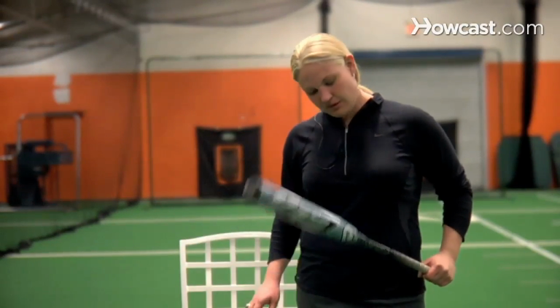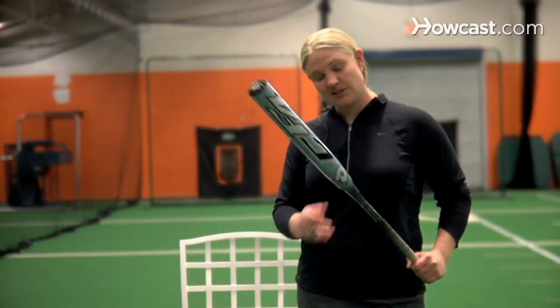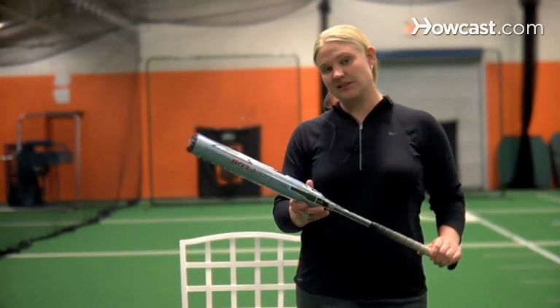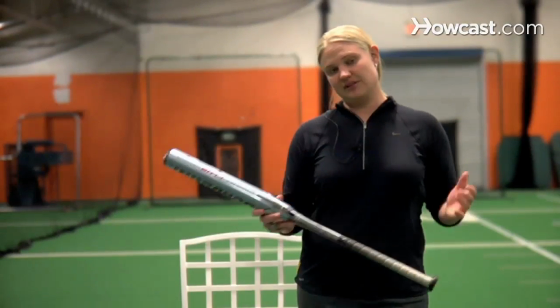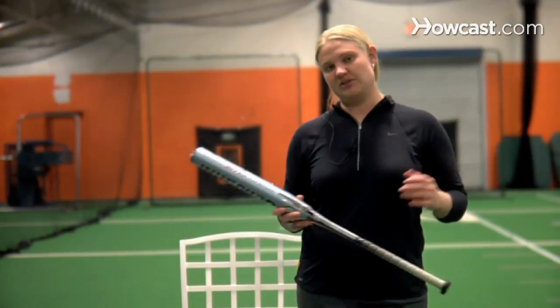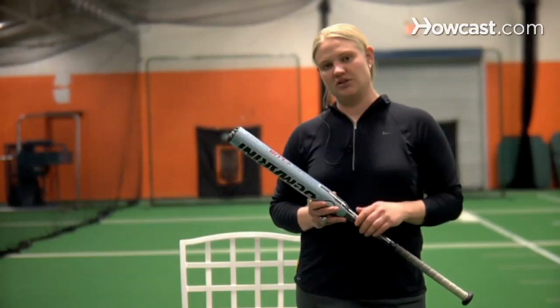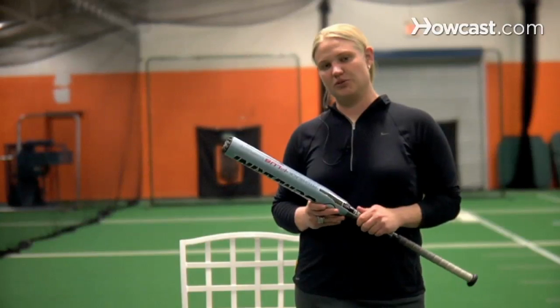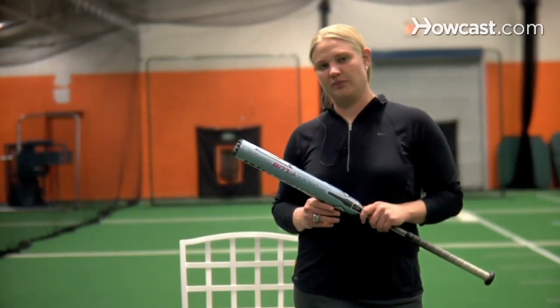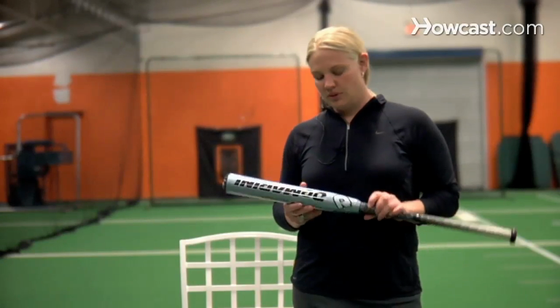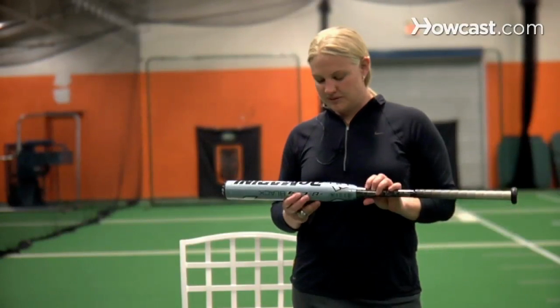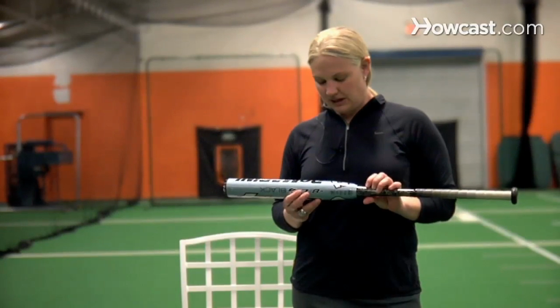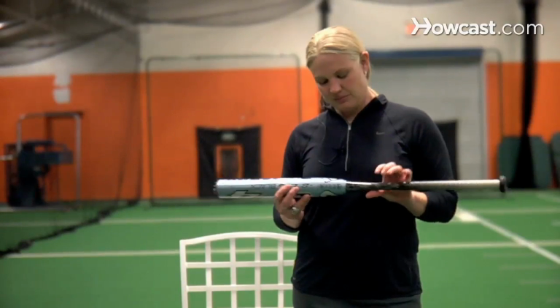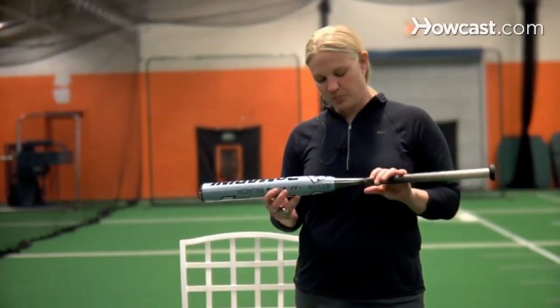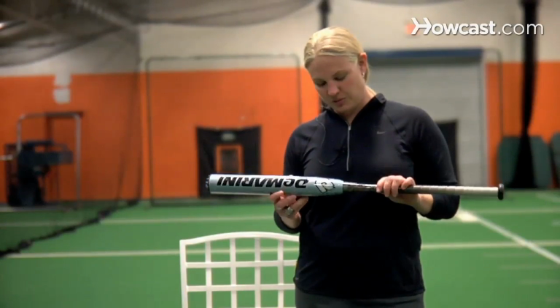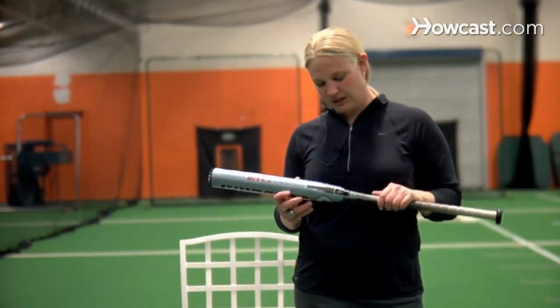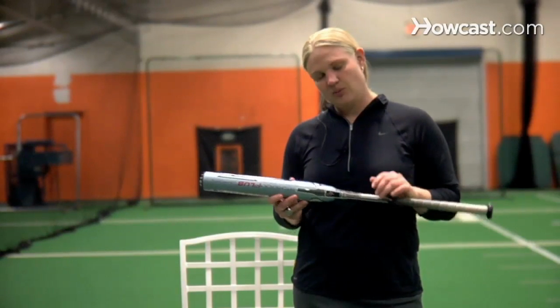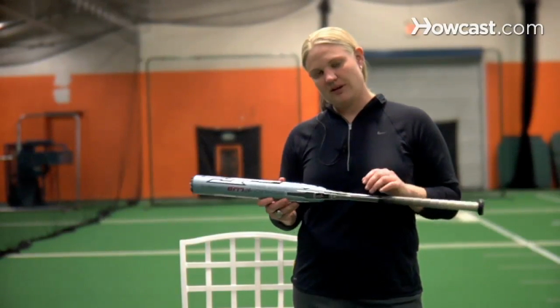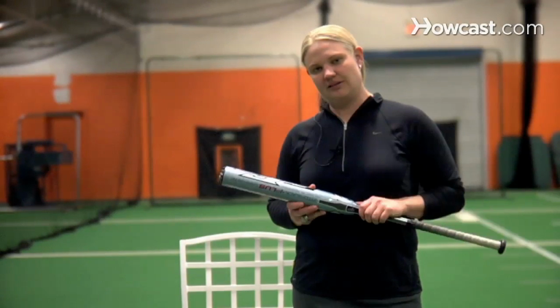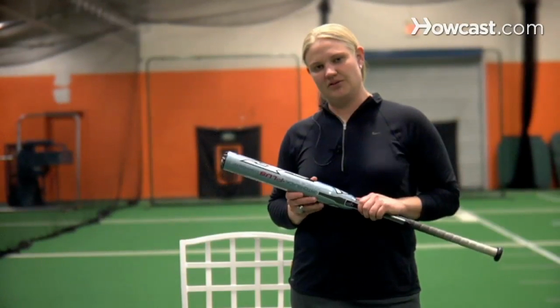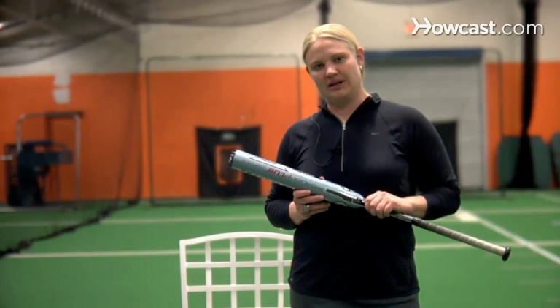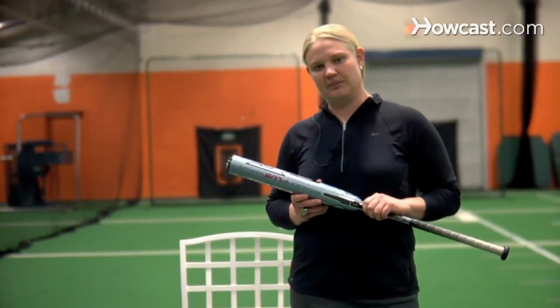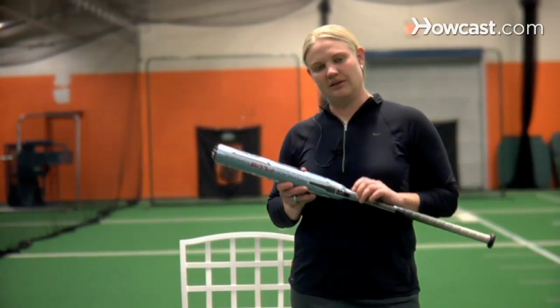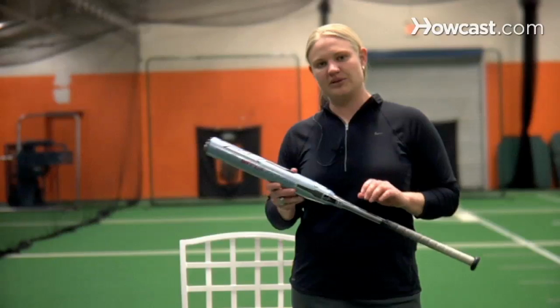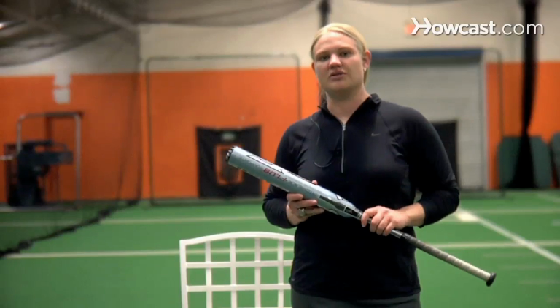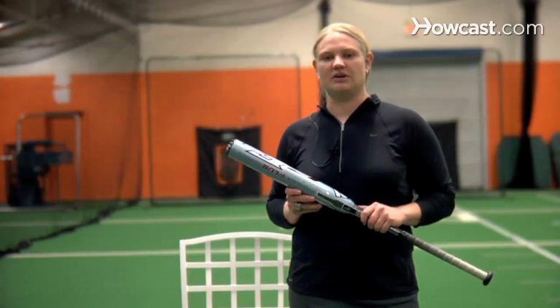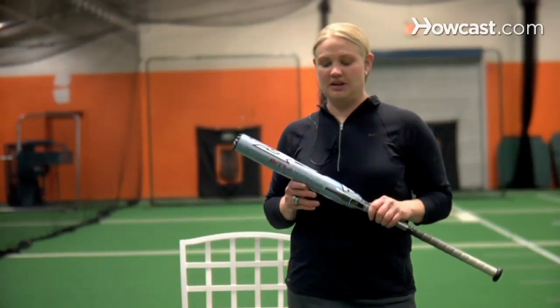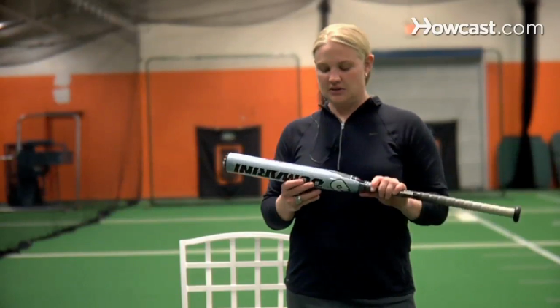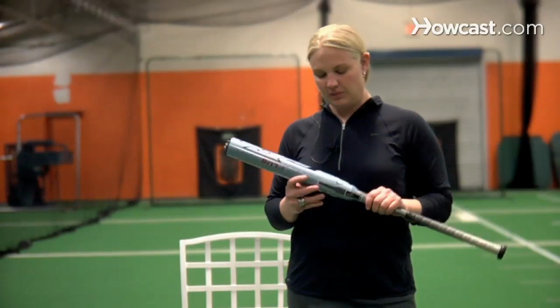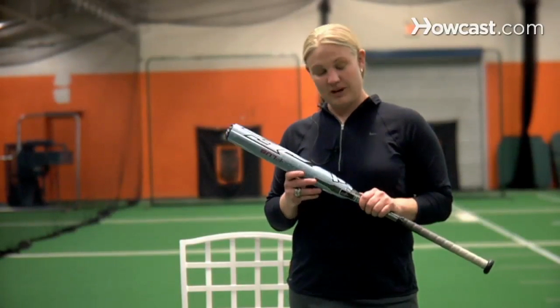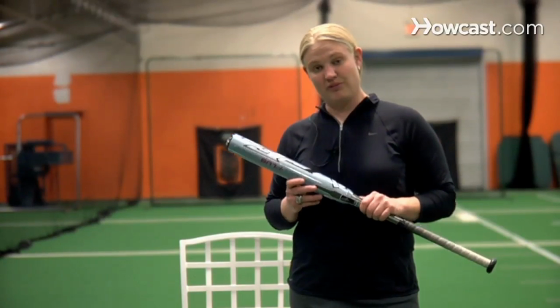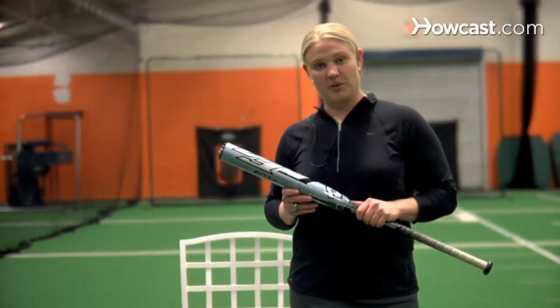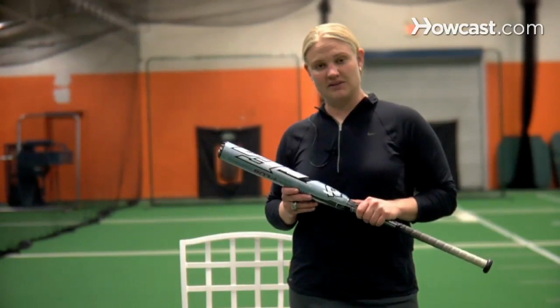There are lots of different types that you can choose from. But today, most bats are made with a lot of technology behind them, and a lot of research has gone into how to make bats perform the best.